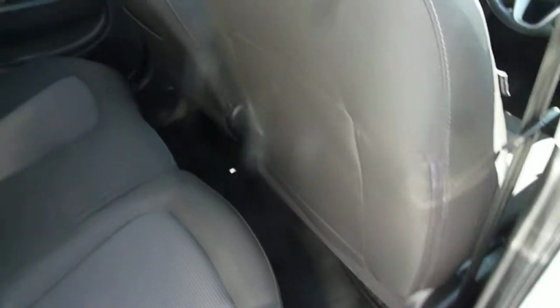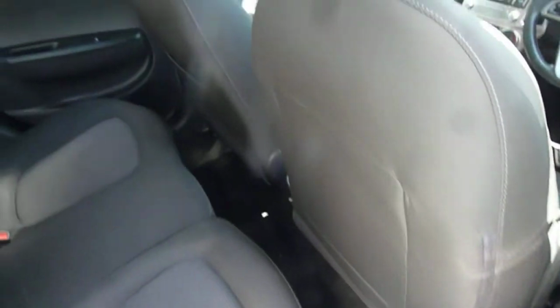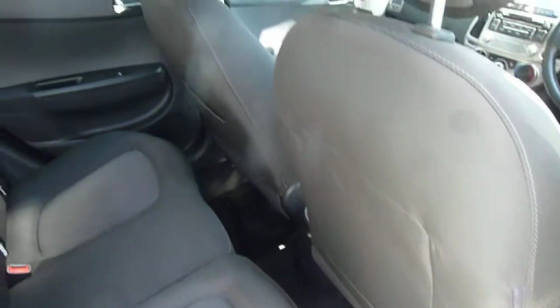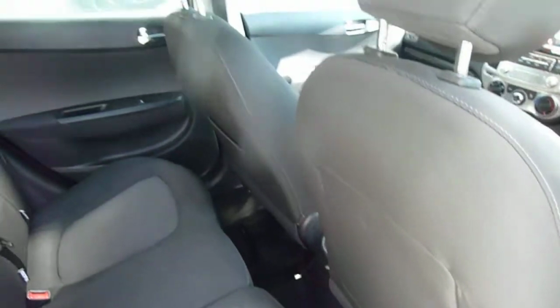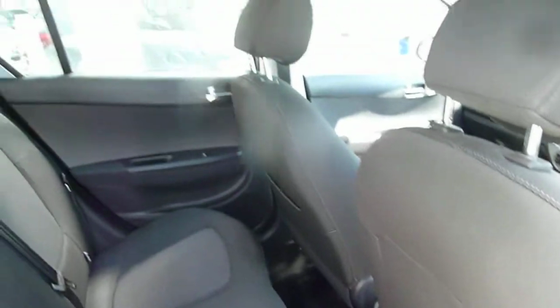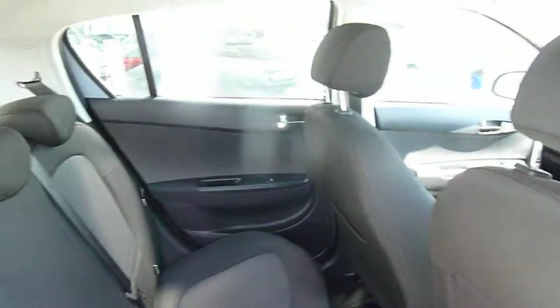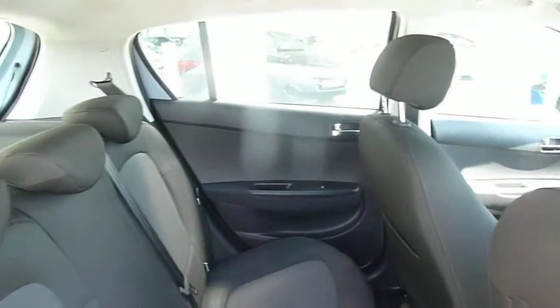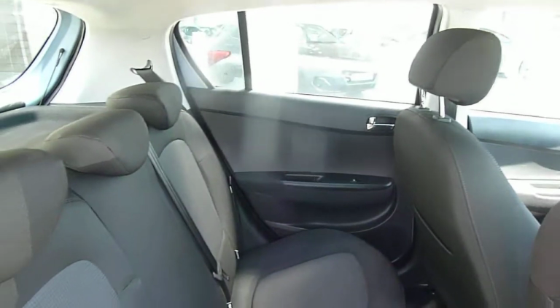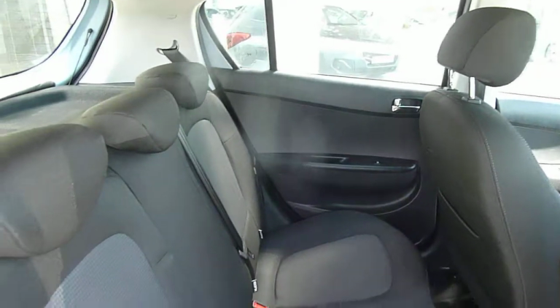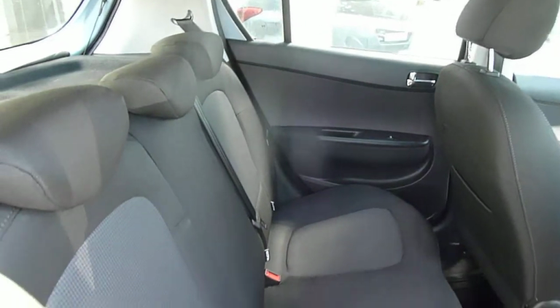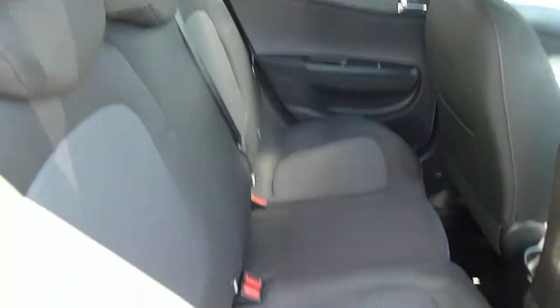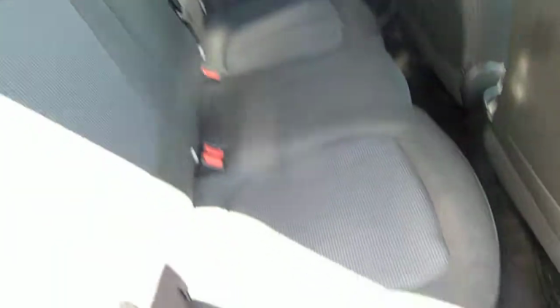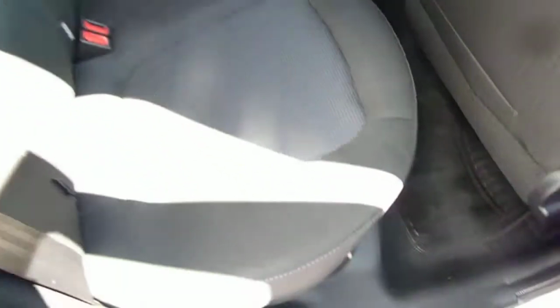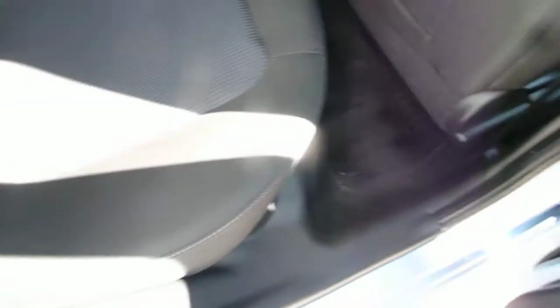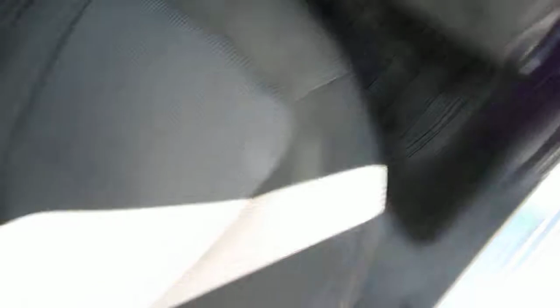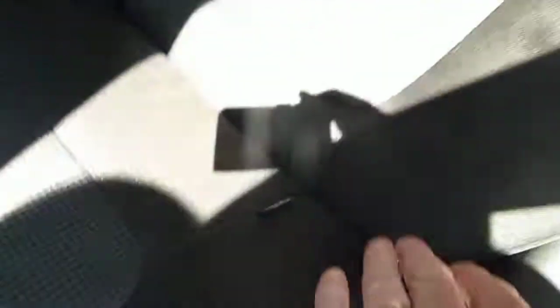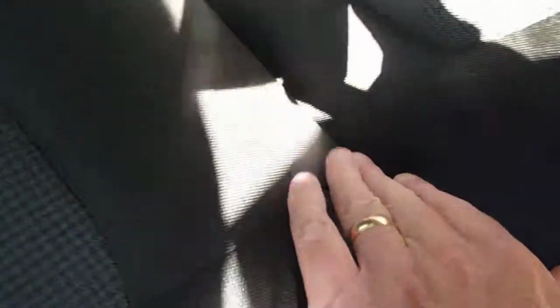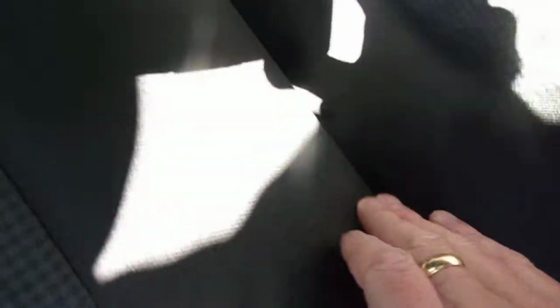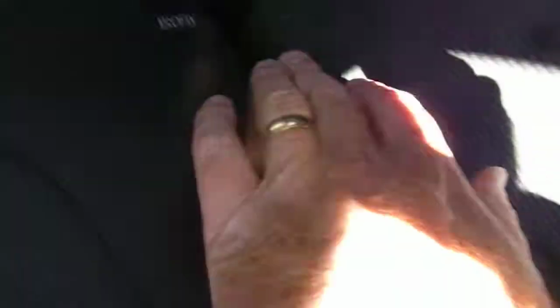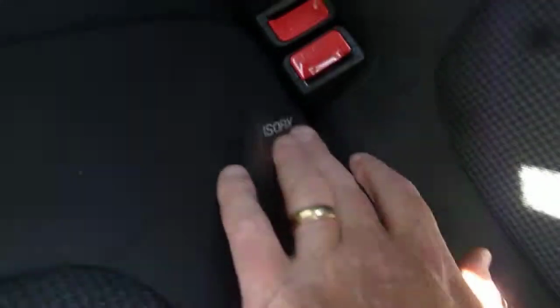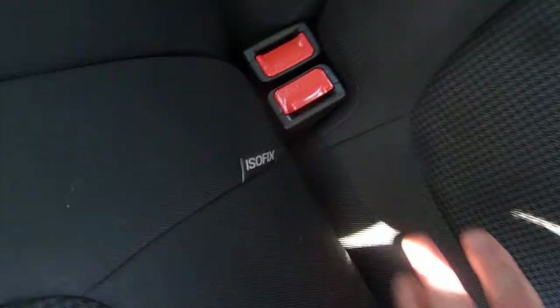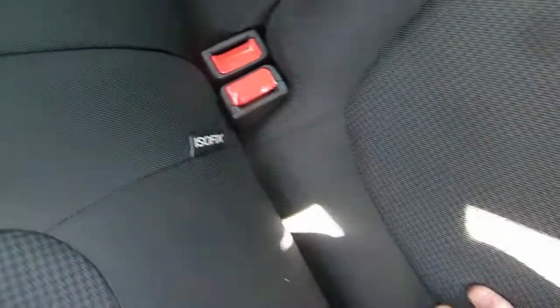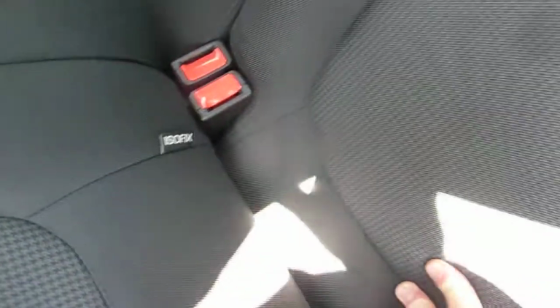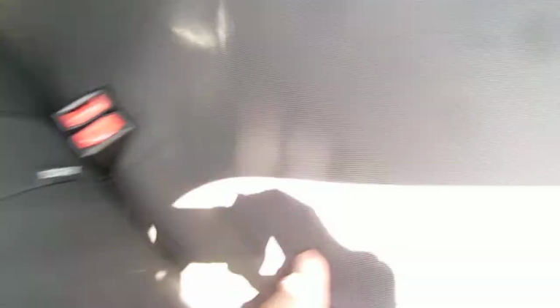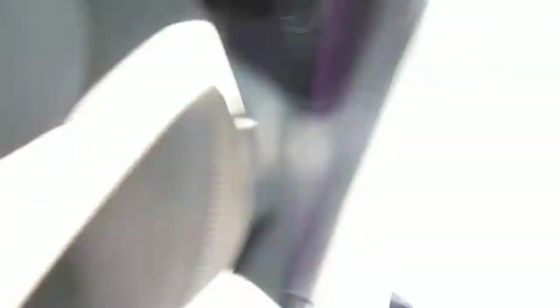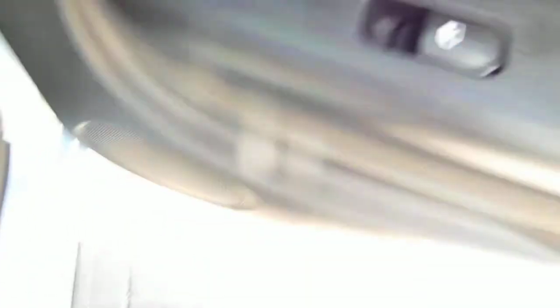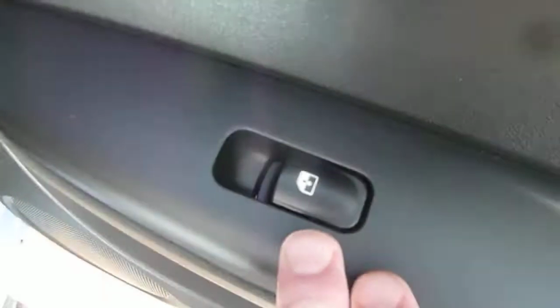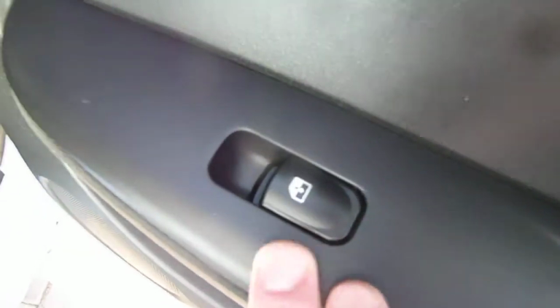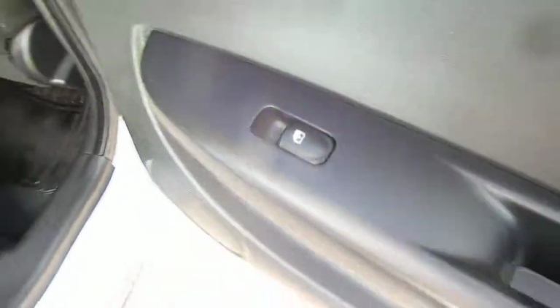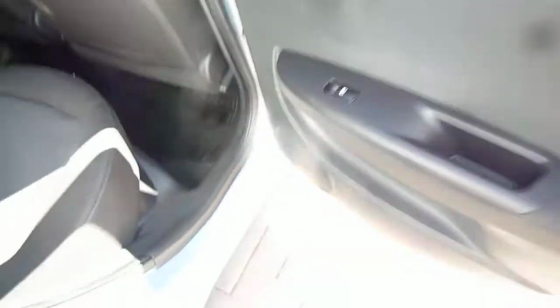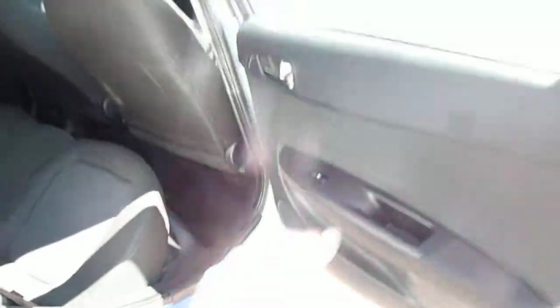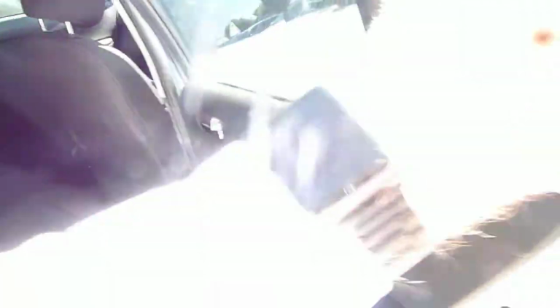In the back, as you can see, there's loads of leg and headroom. We've got three full seat belts across the back, isofix fittings on the two outer seats, and electric windows in the rear as well.